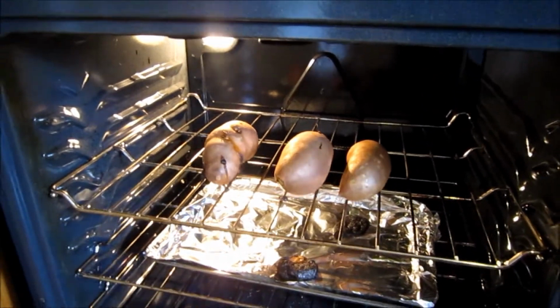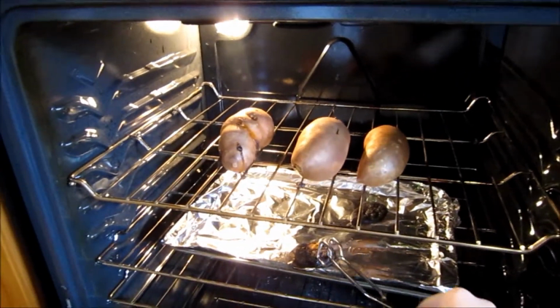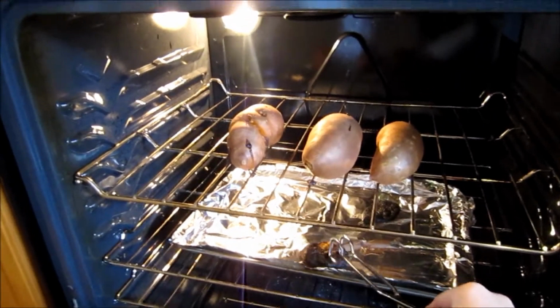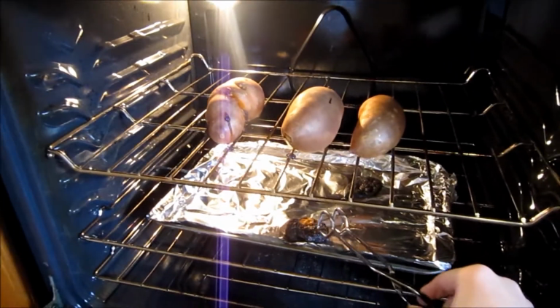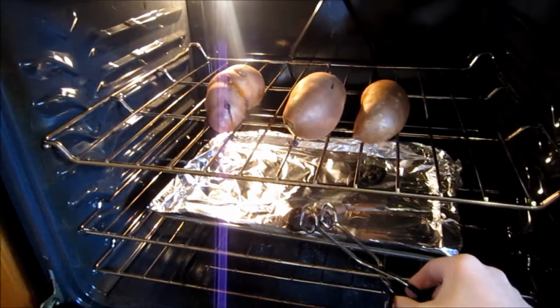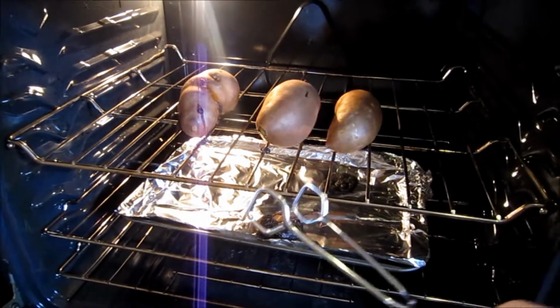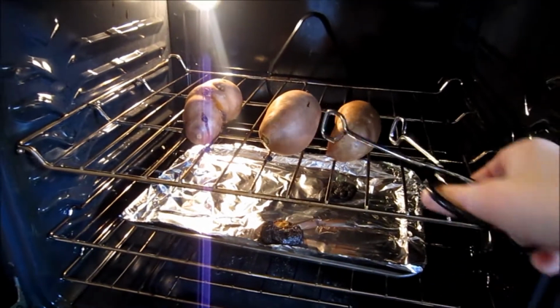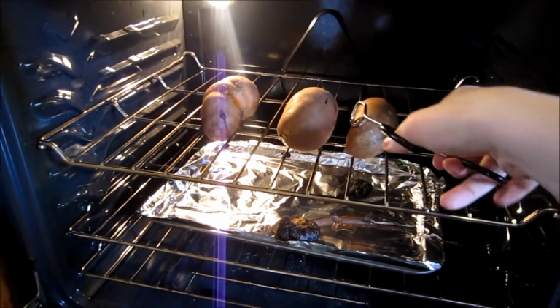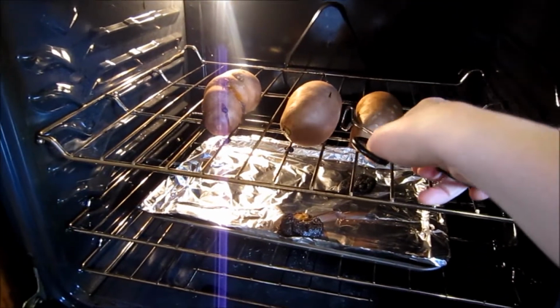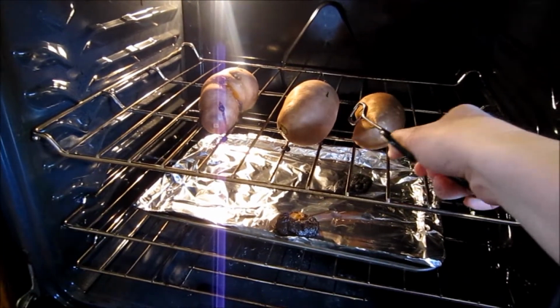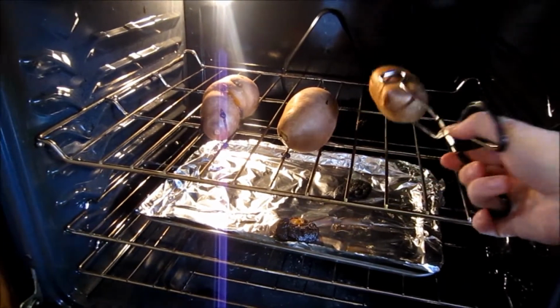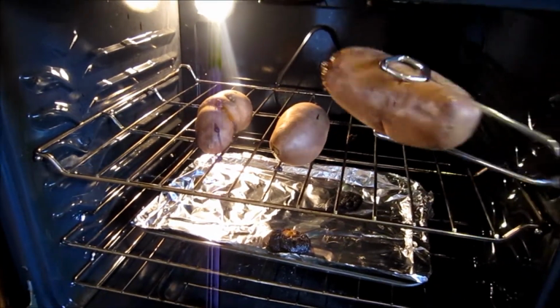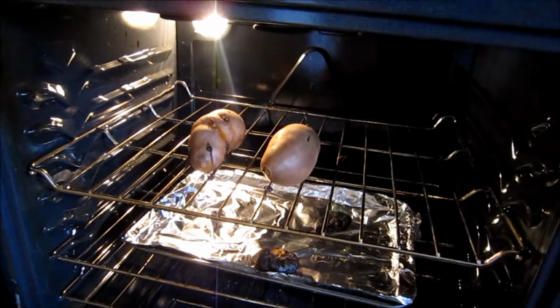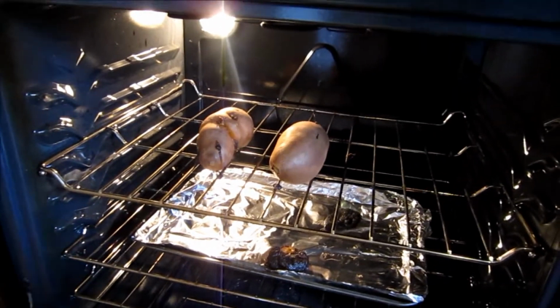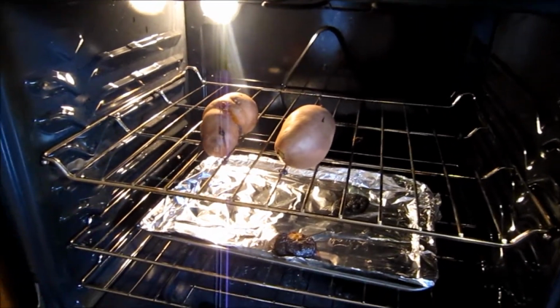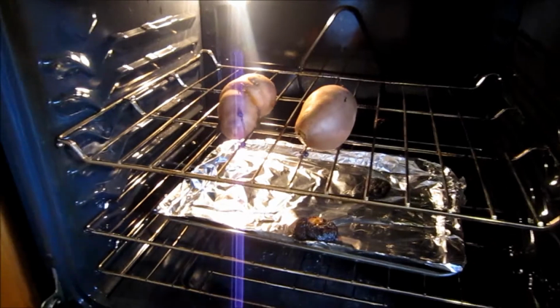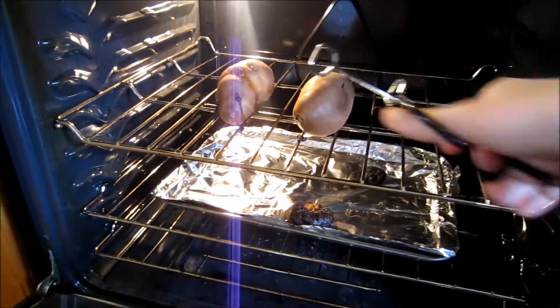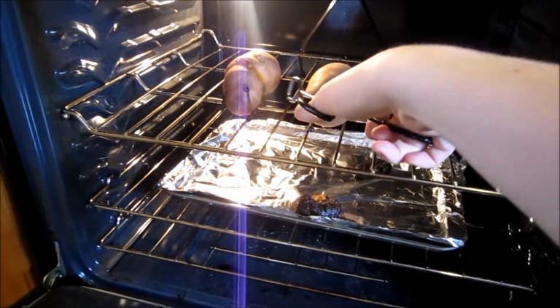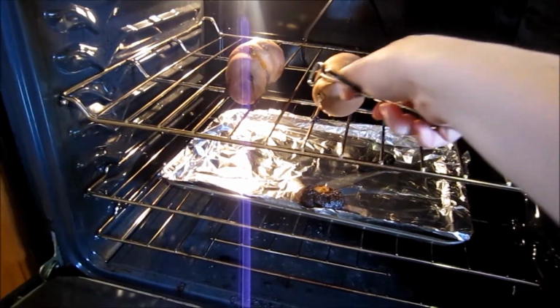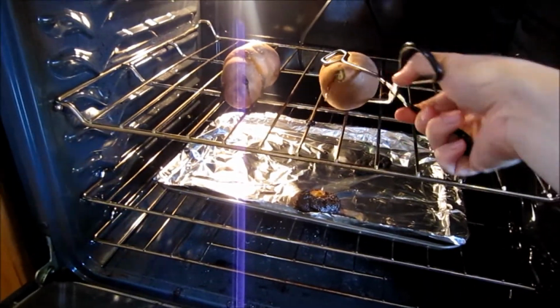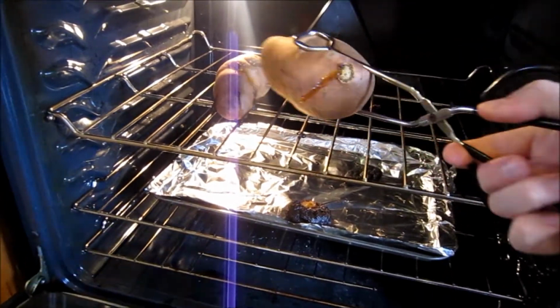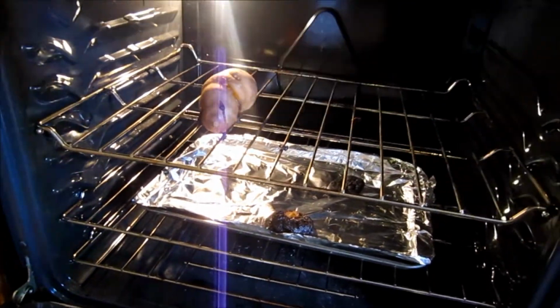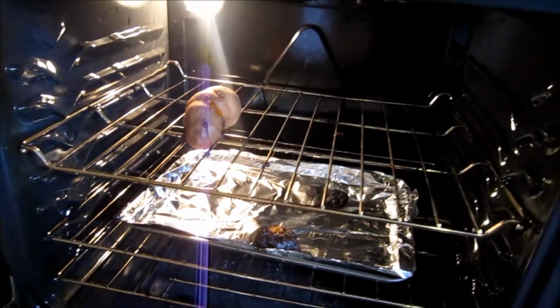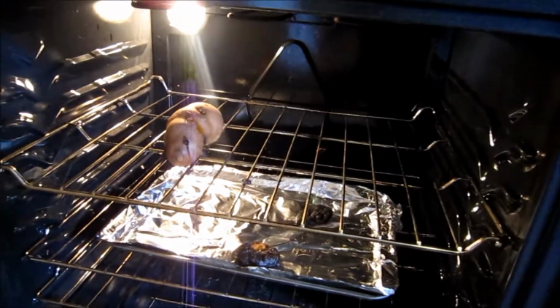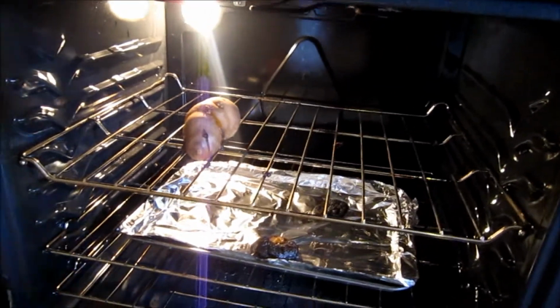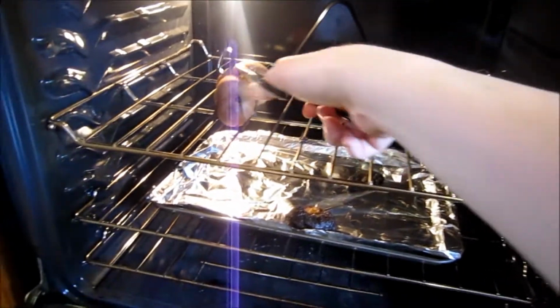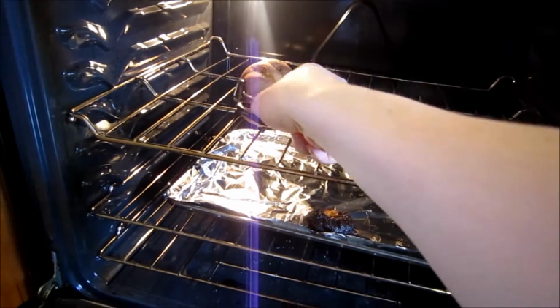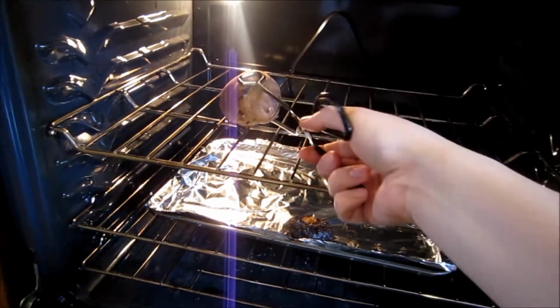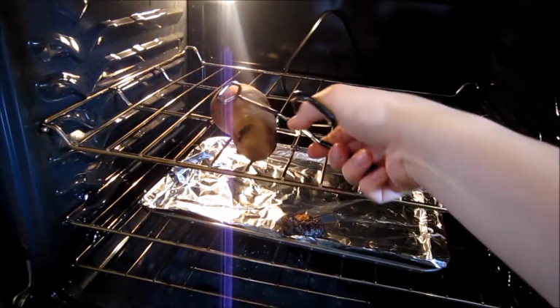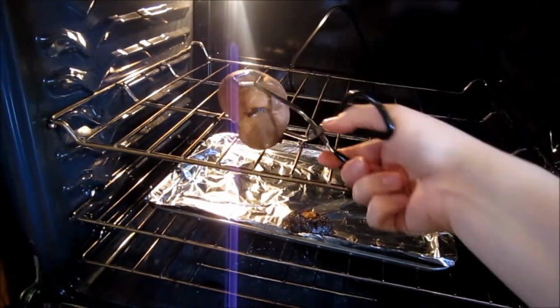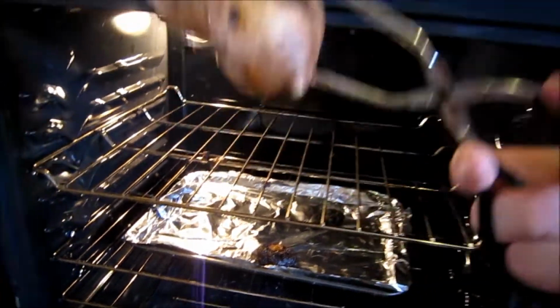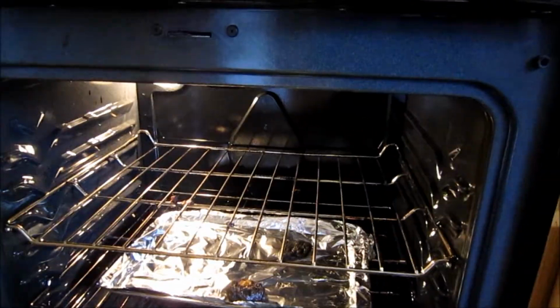You can see all the juices down here that came out — that's why you want that tray catching things. So we just use a pair of tongs, because these are going to be hot, and just pull them on out. There we go.